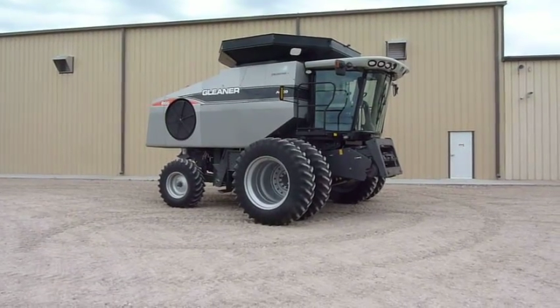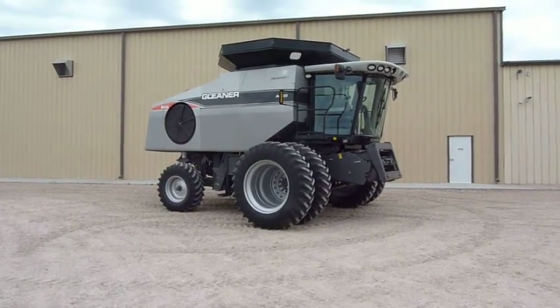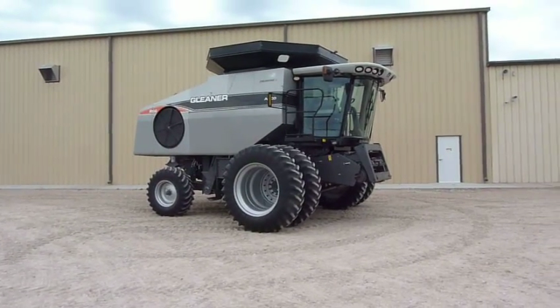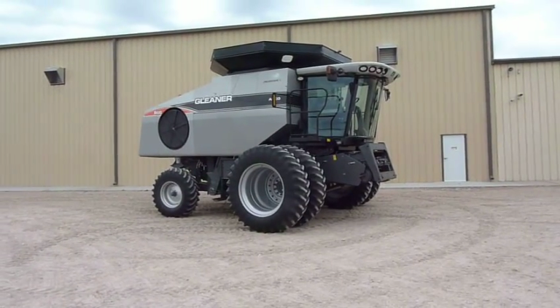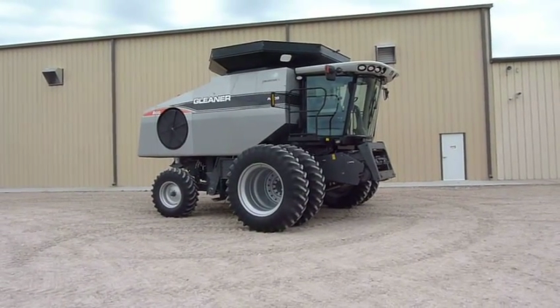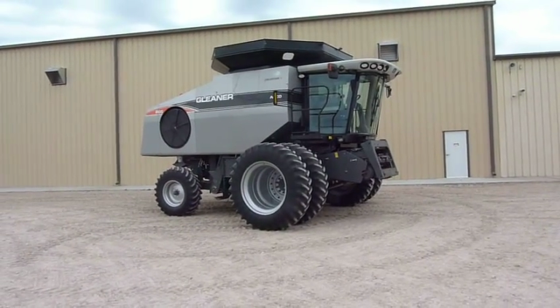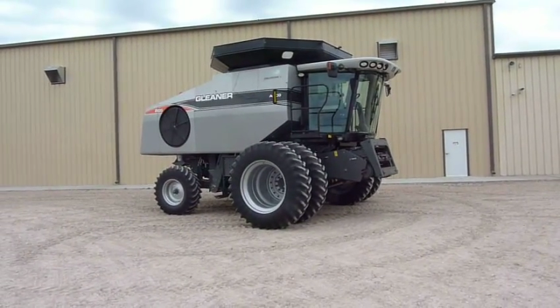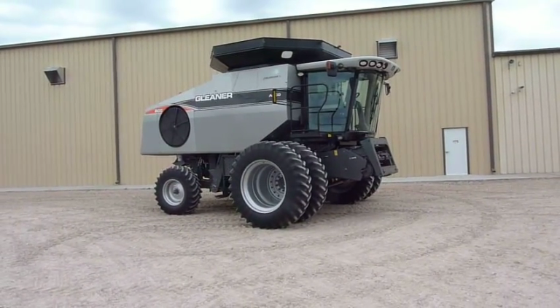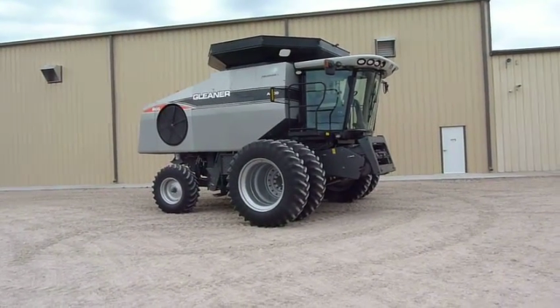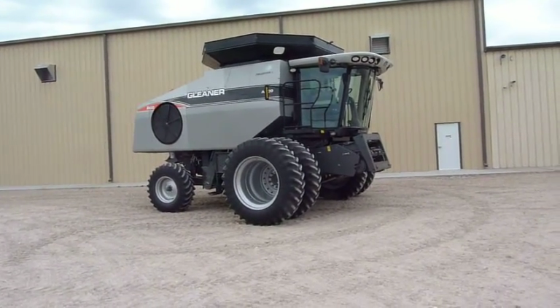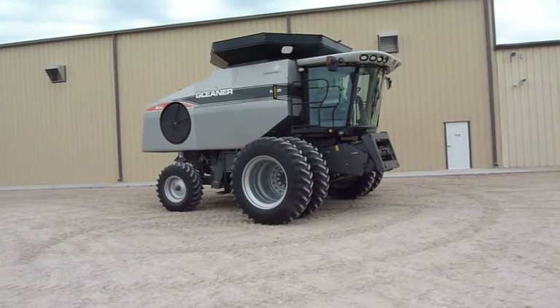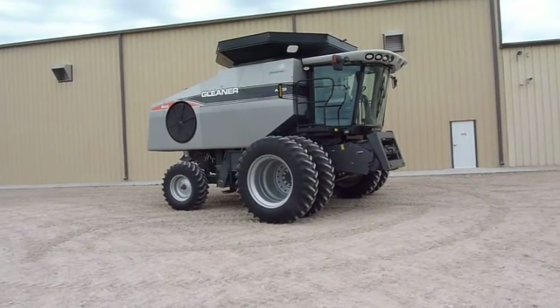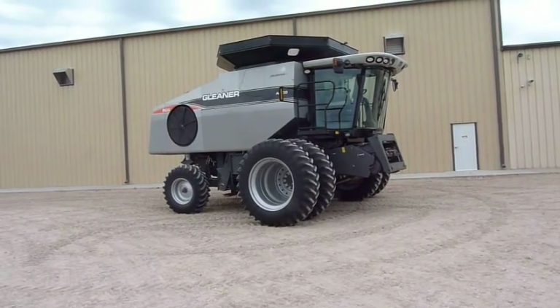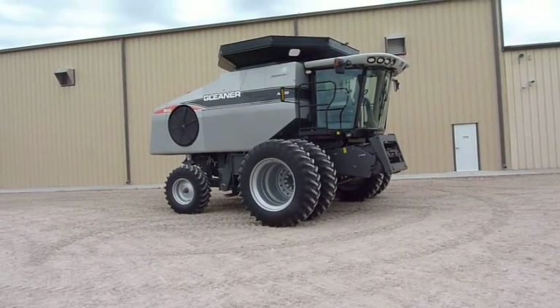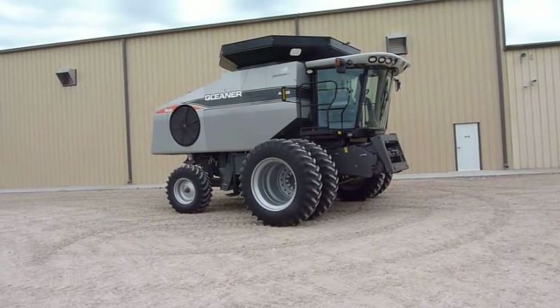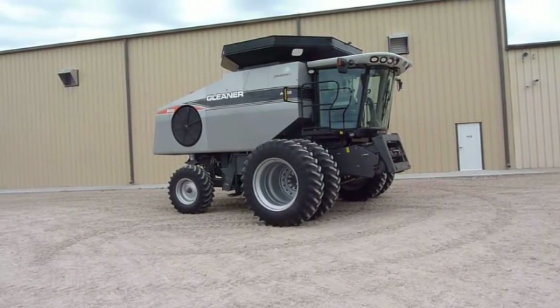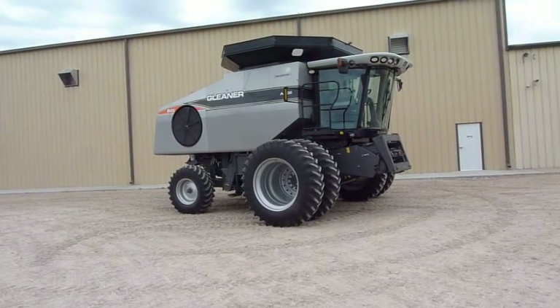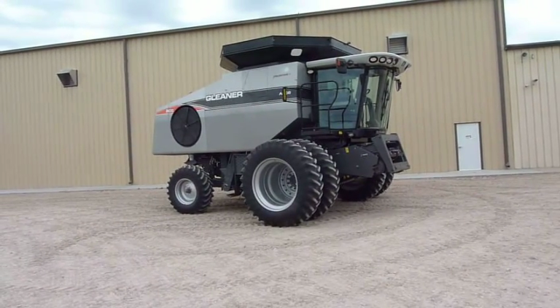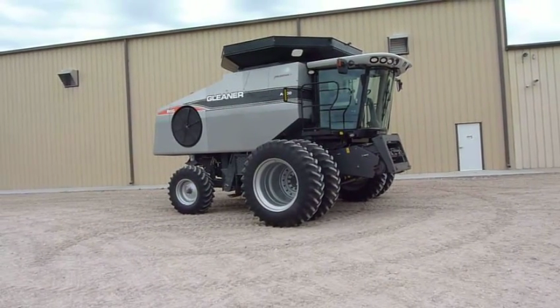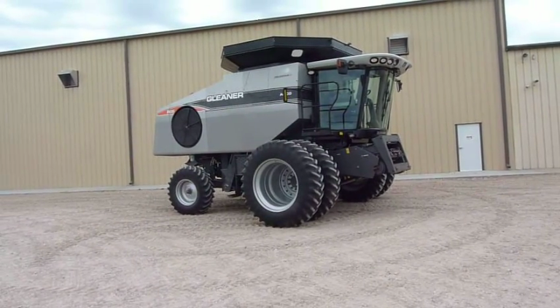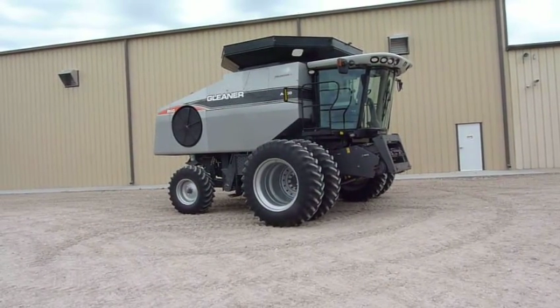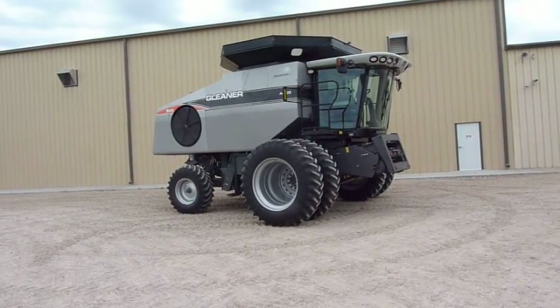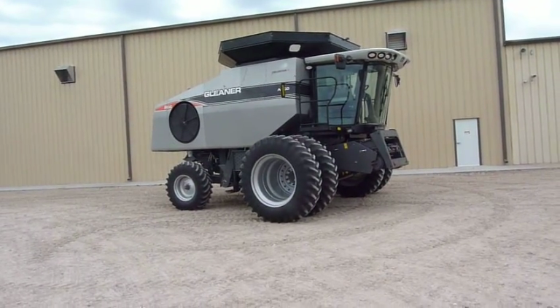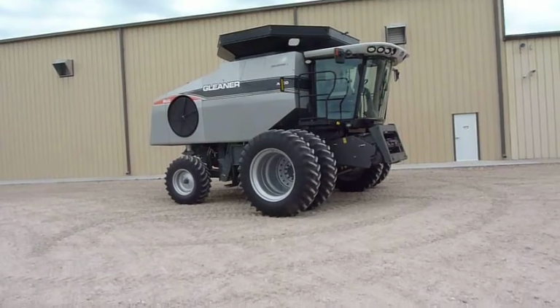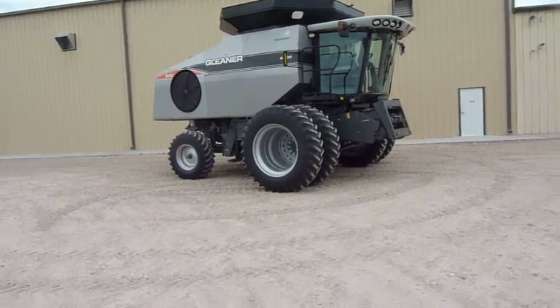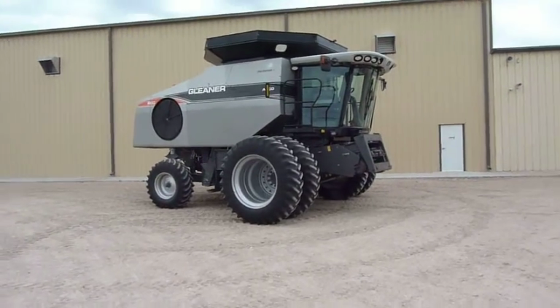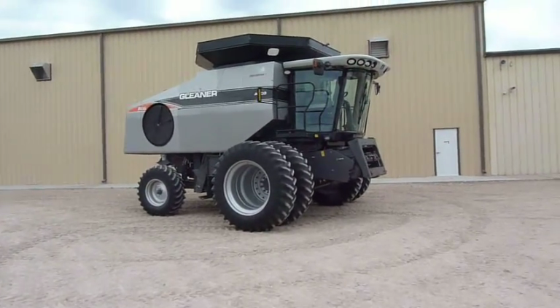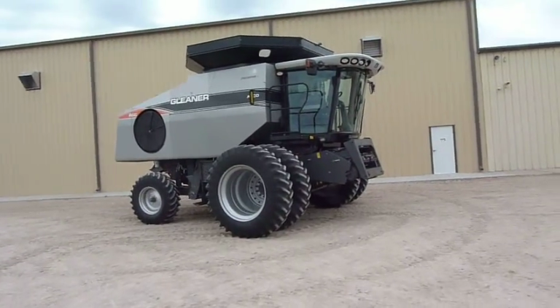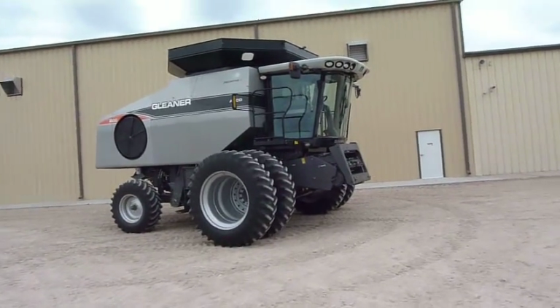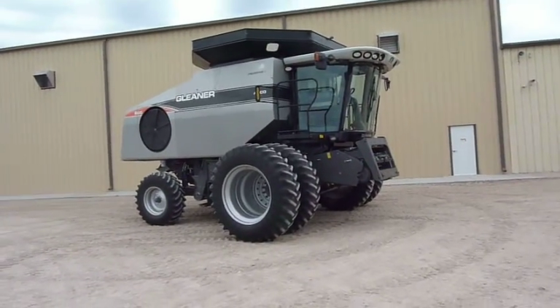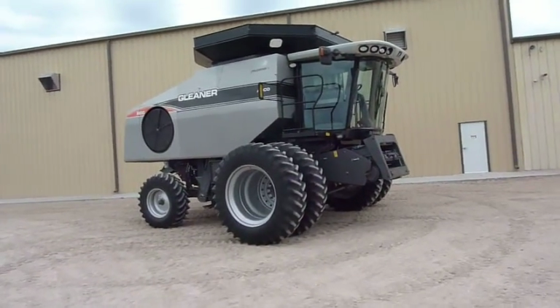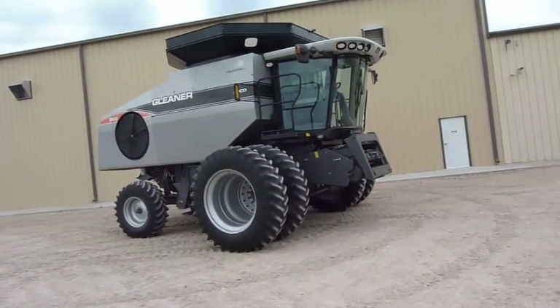Here's a 2009 Gleaner R66 Combine. This combine's got 1,224 engine hours and 902 separator hours. It's a corn and bean version.